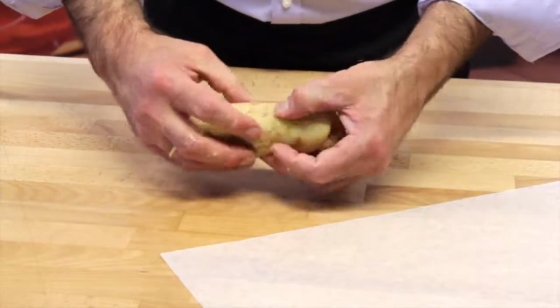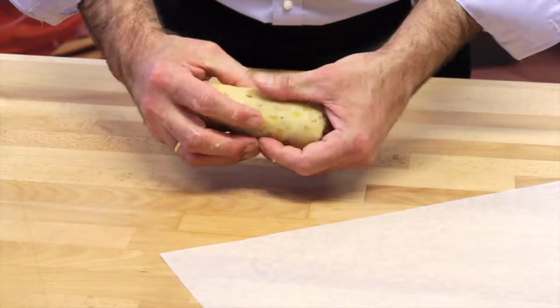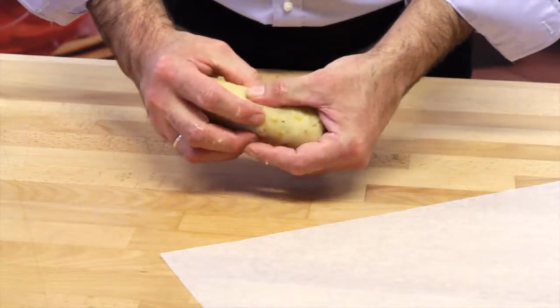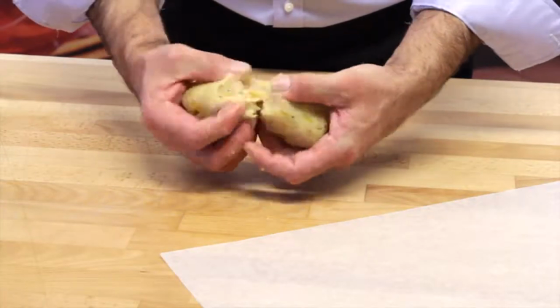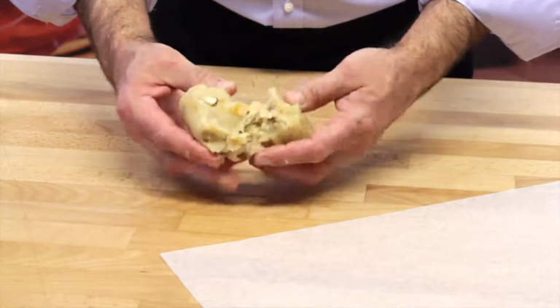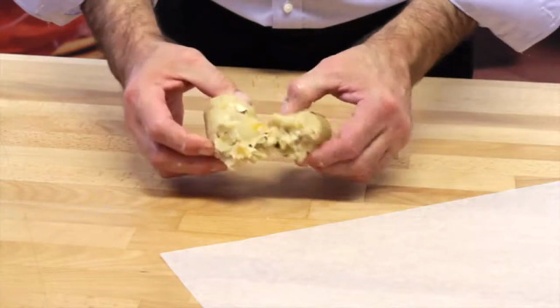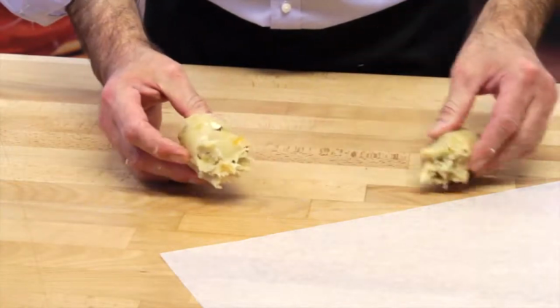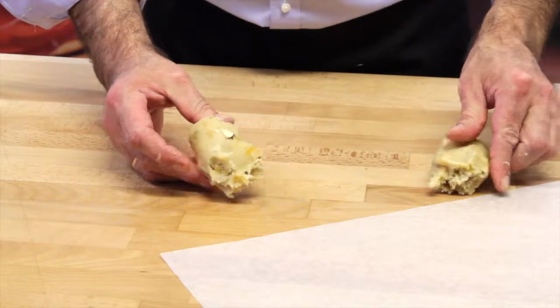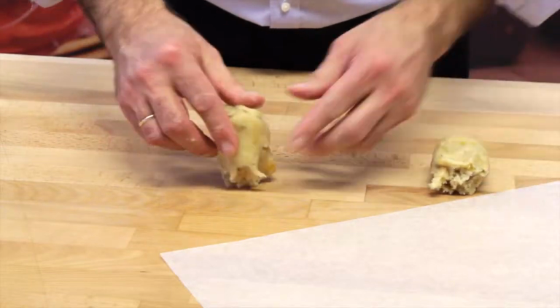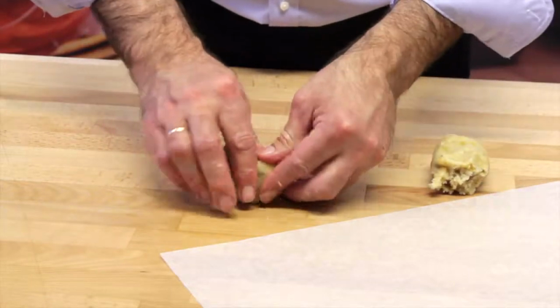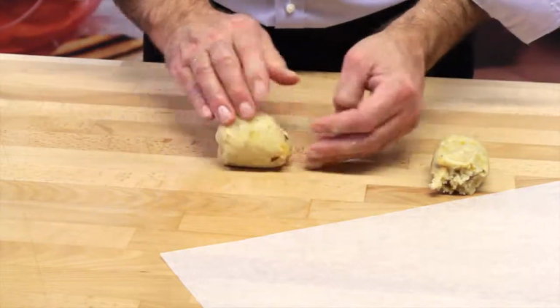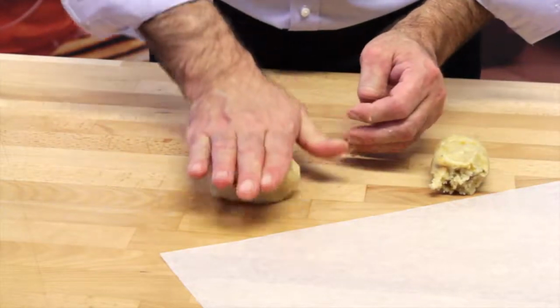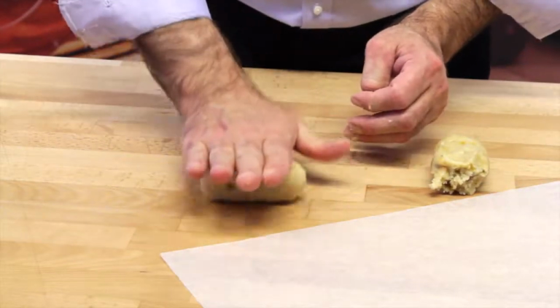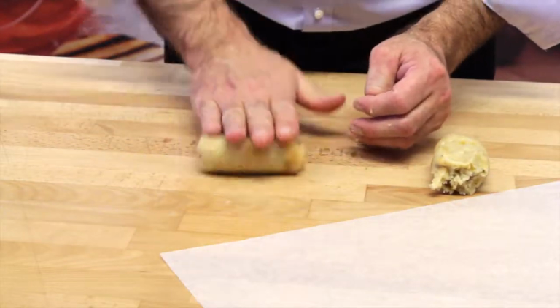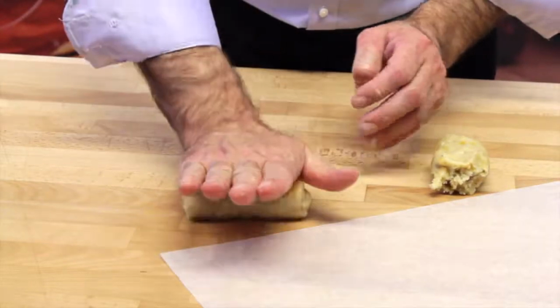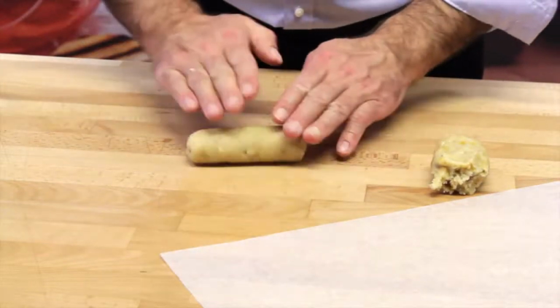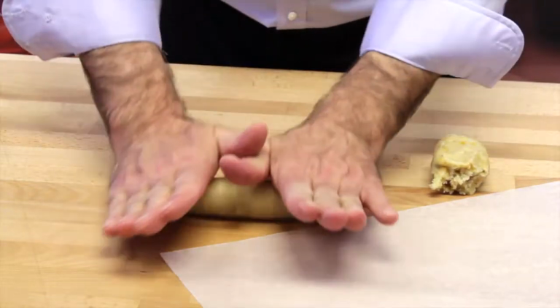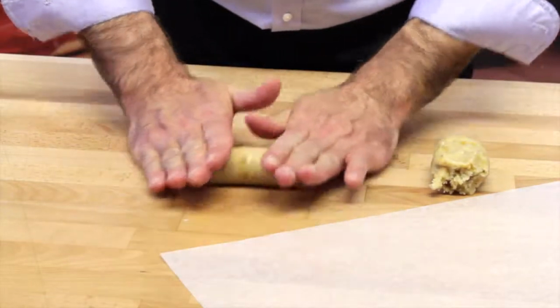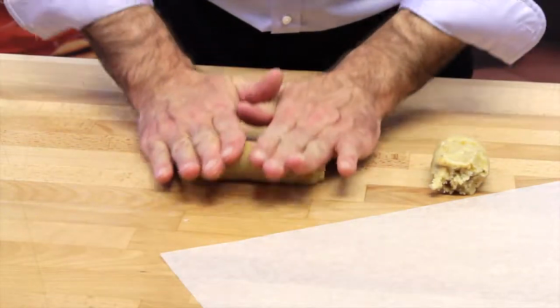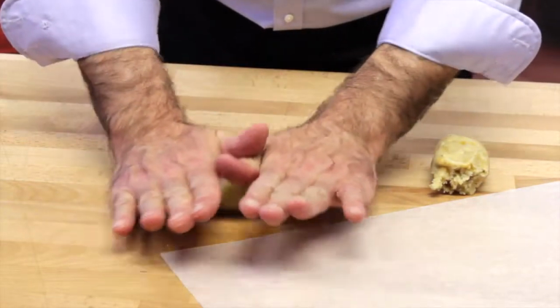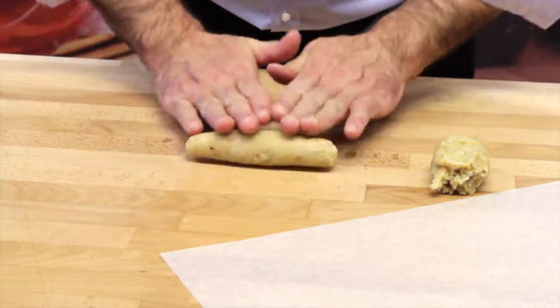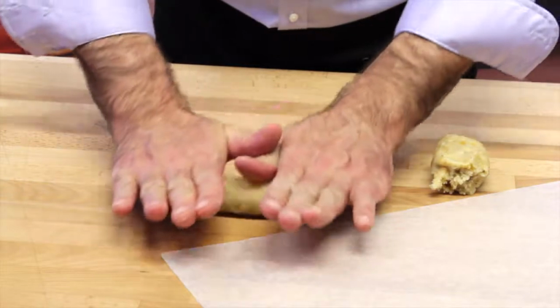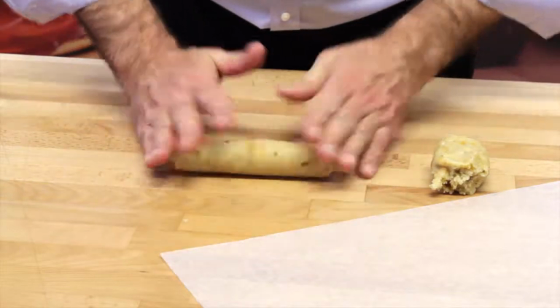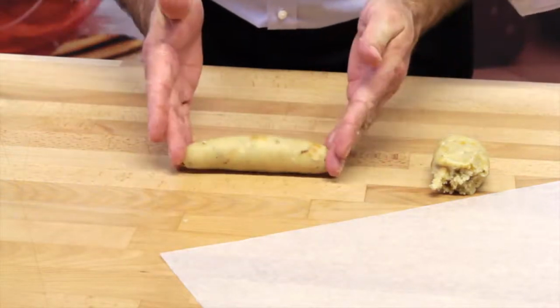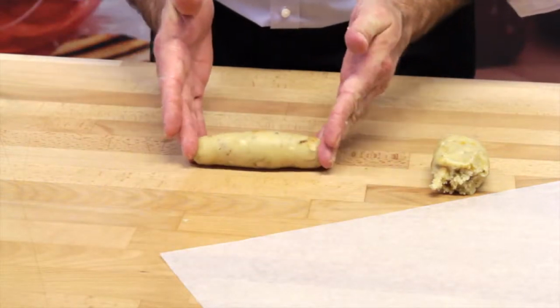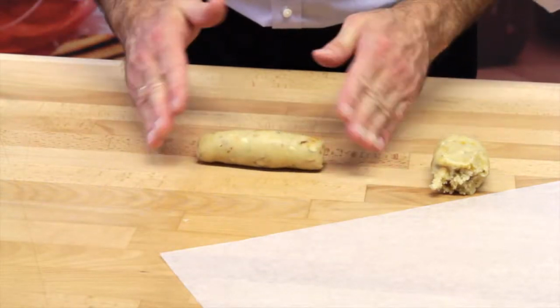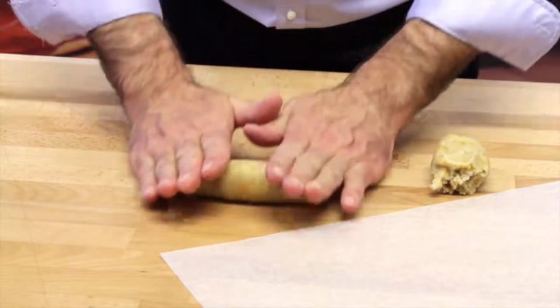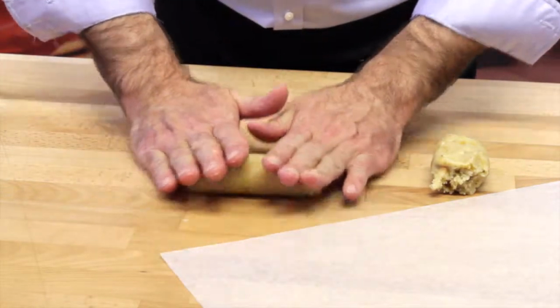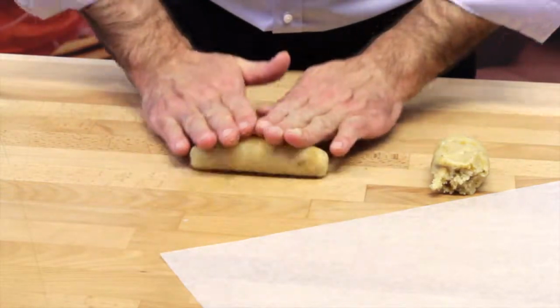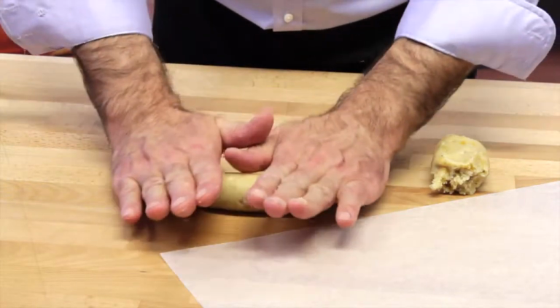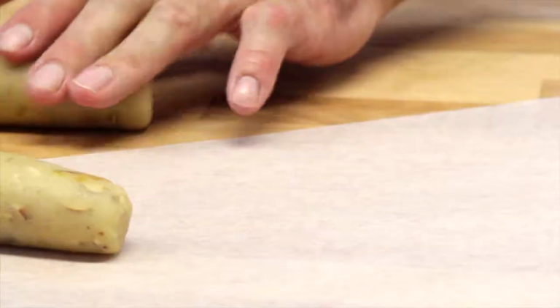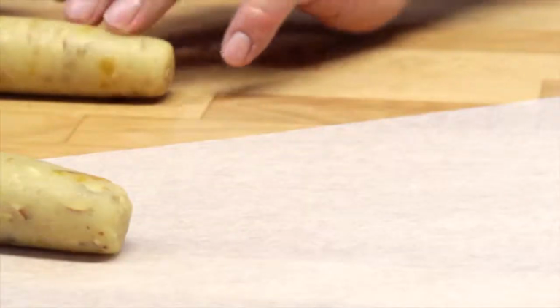Divide the almond apricot mixture into two pieces. Roll each piece into a log about five inches long, with the ends gently tapered.